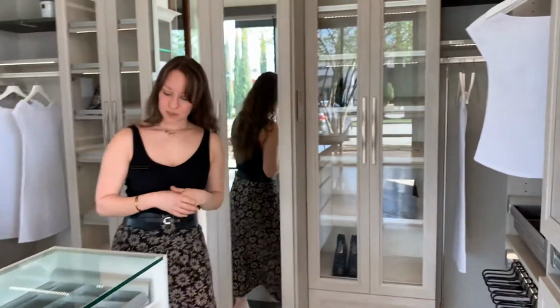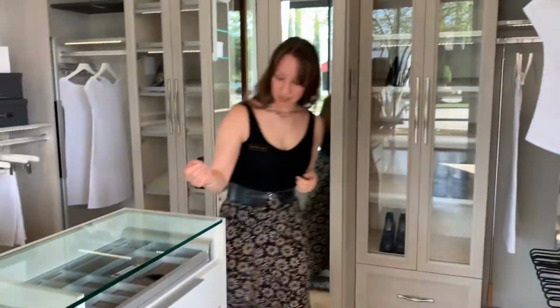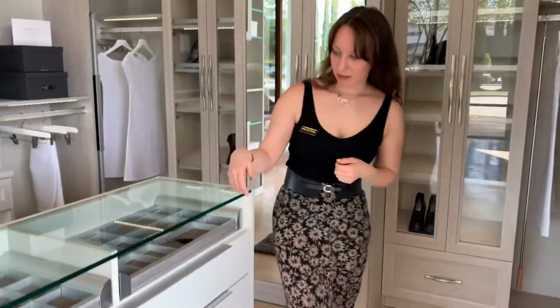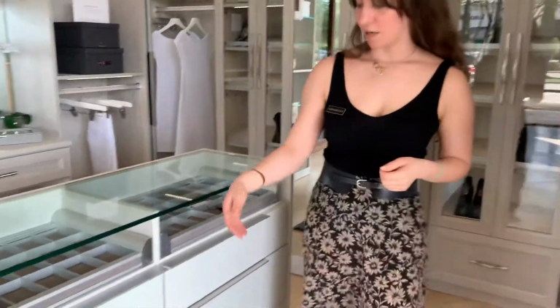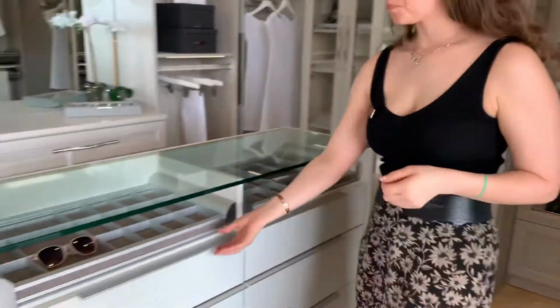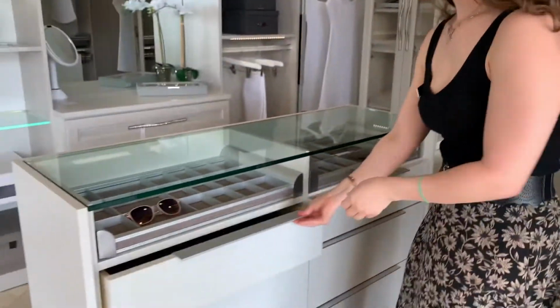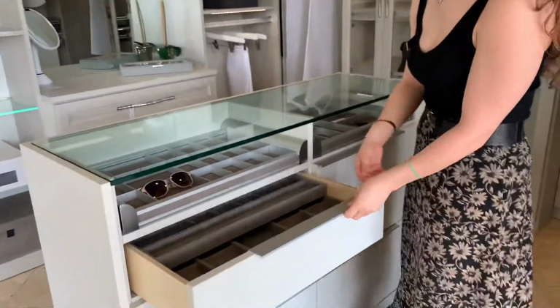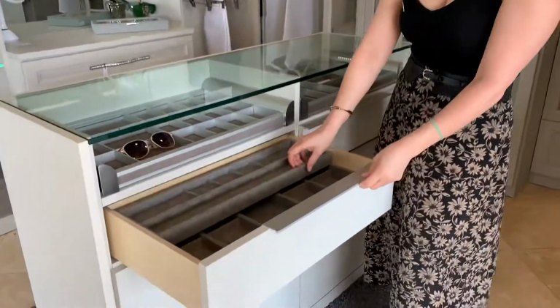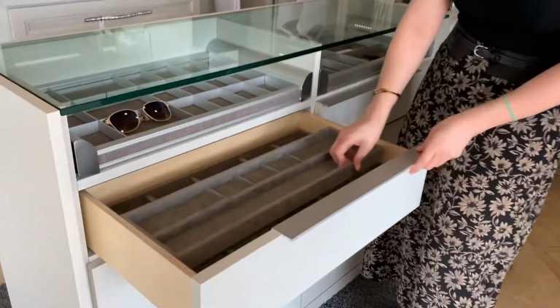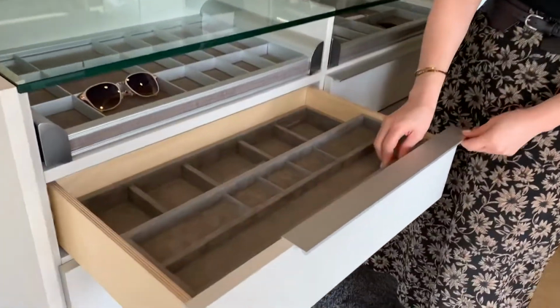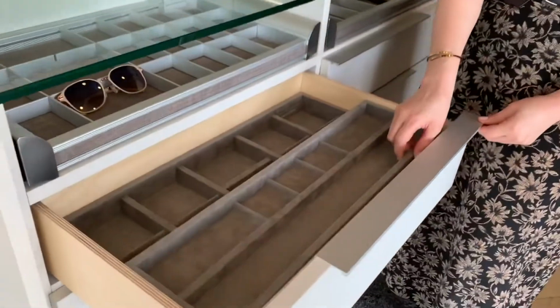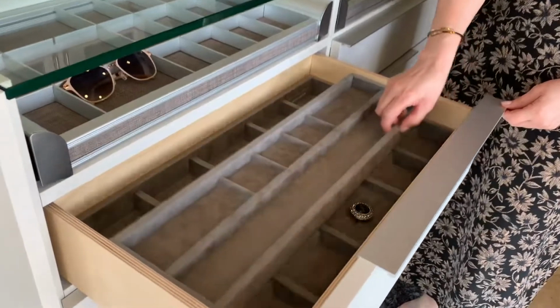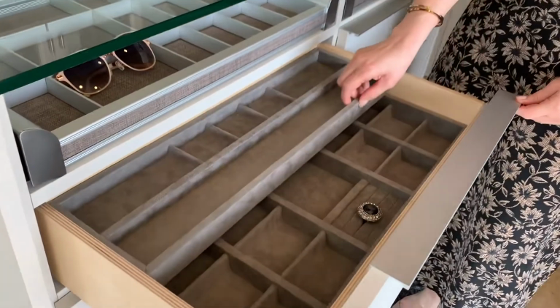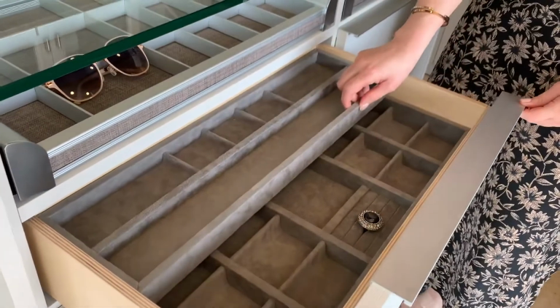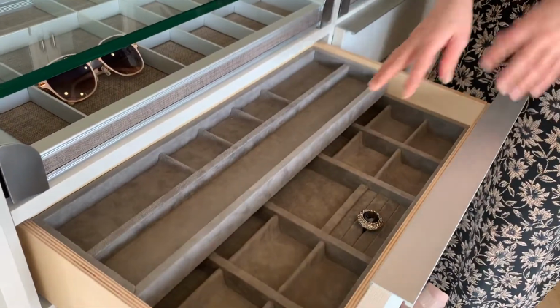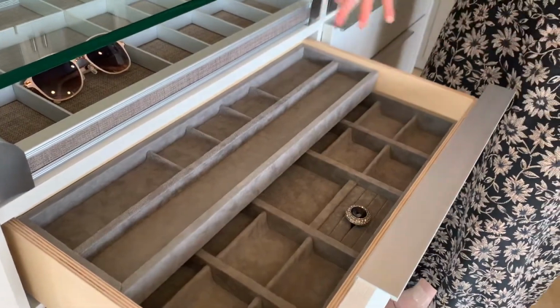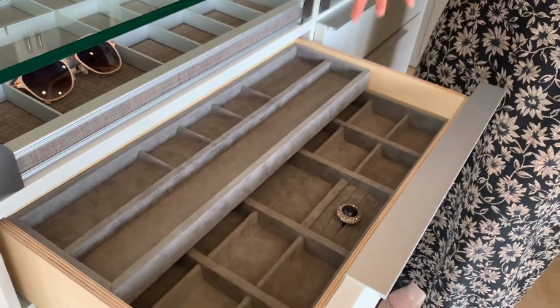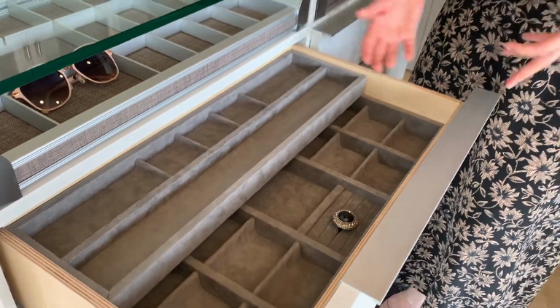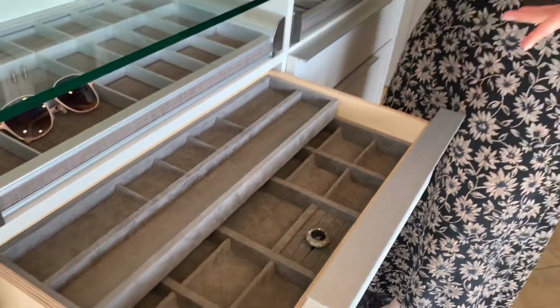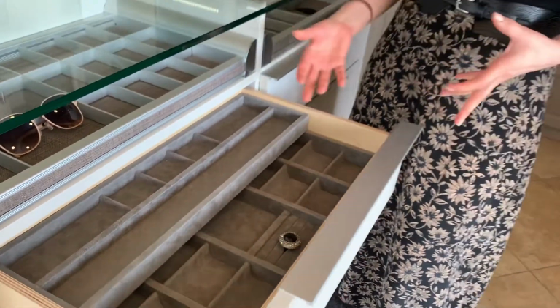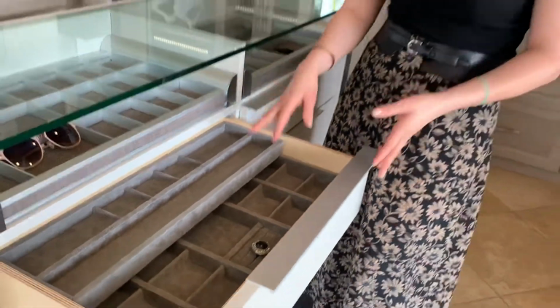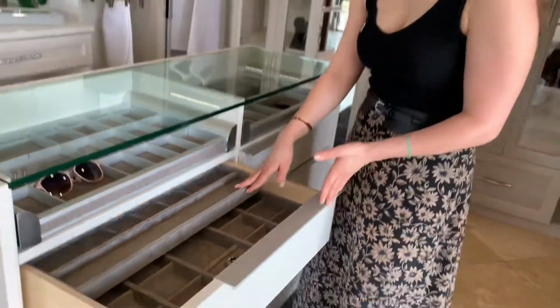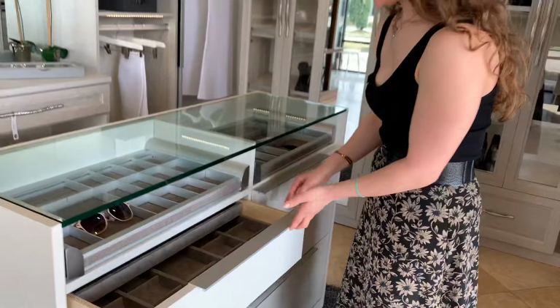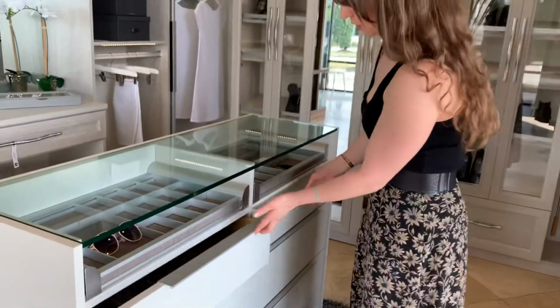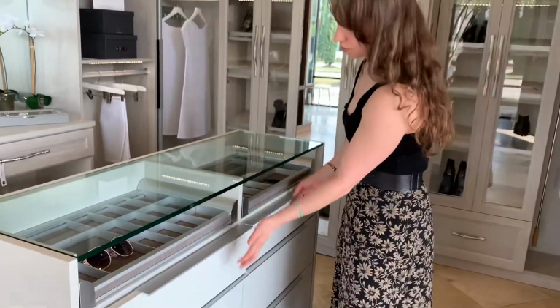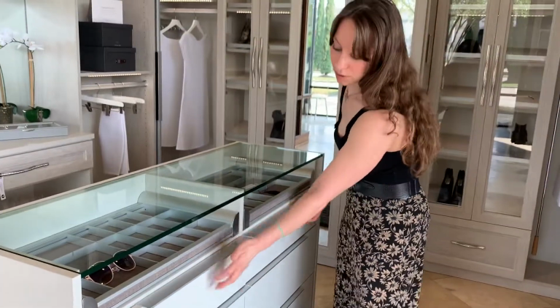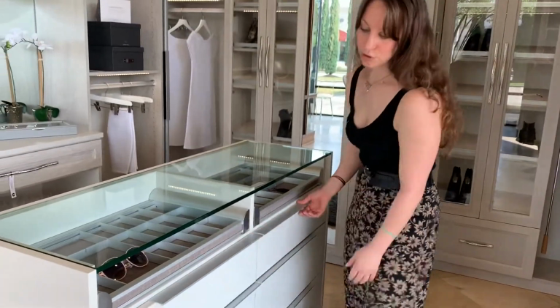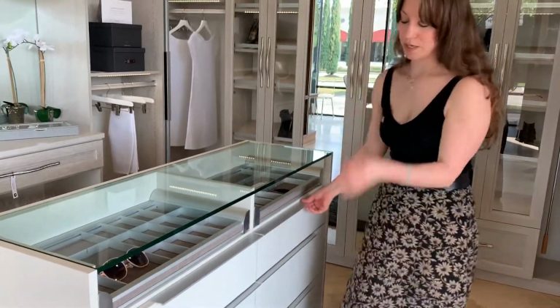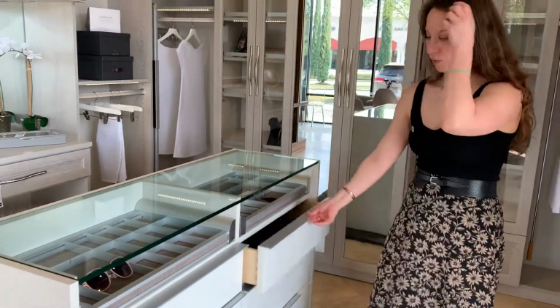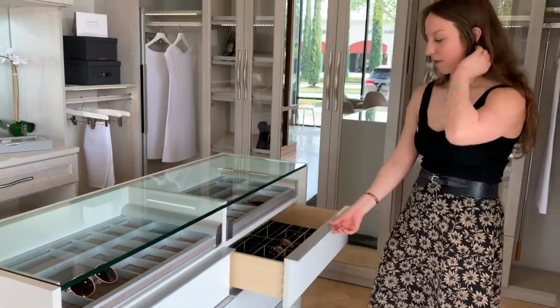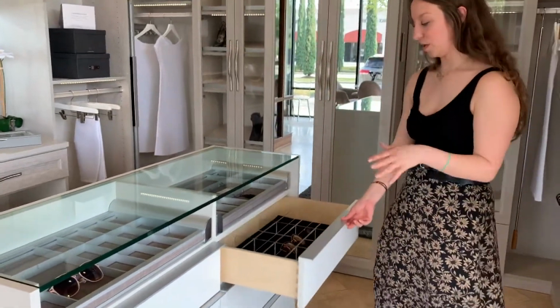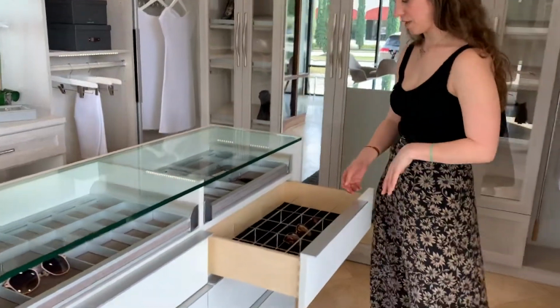In the island here, we have a couple of drawer inserts. This is a suede jewelry insert — we have lots of different configurations and sizes. That's really great. You can even do a lock on your drawer, which we don't have here, but you can do that.